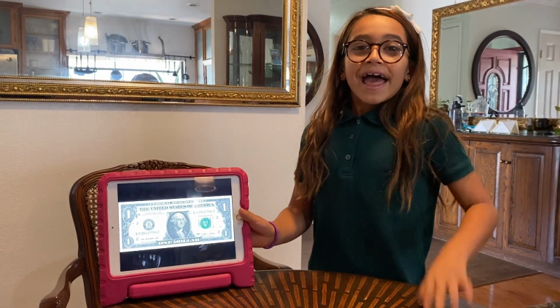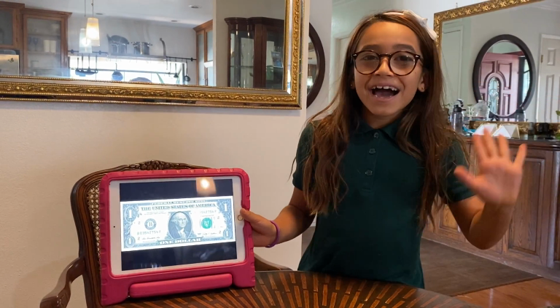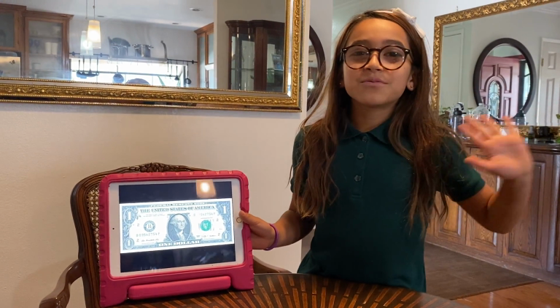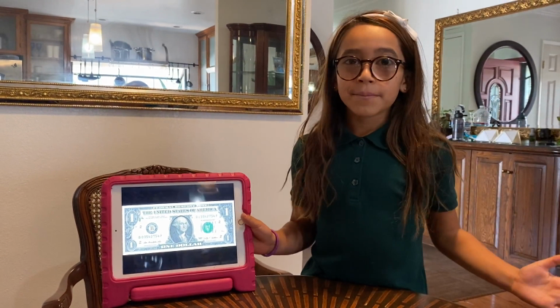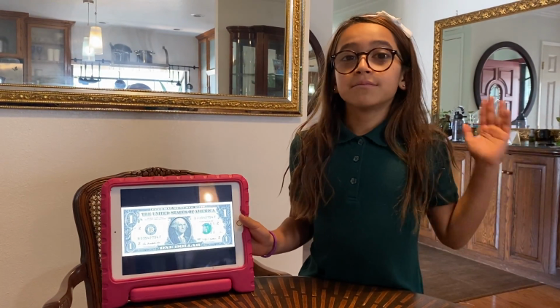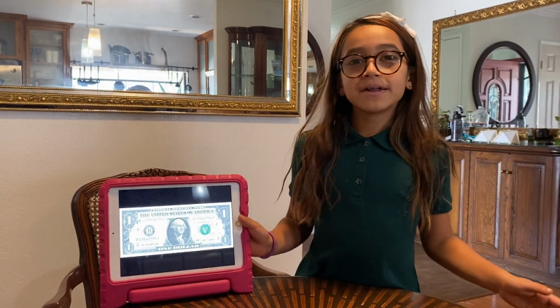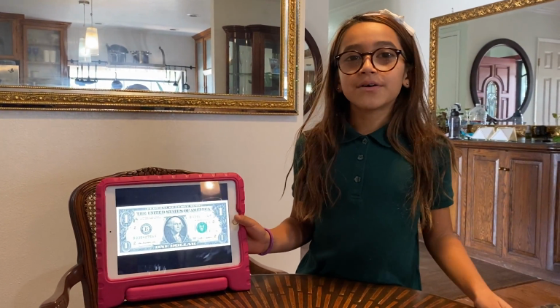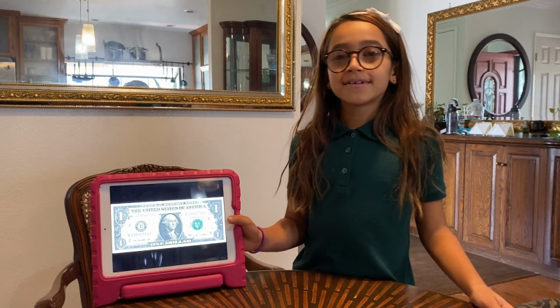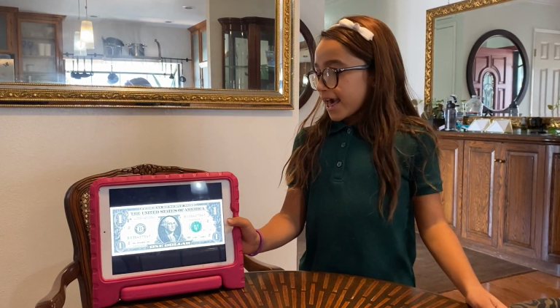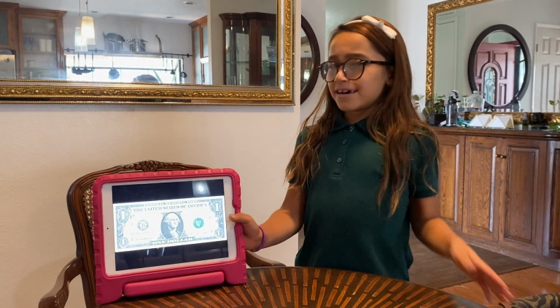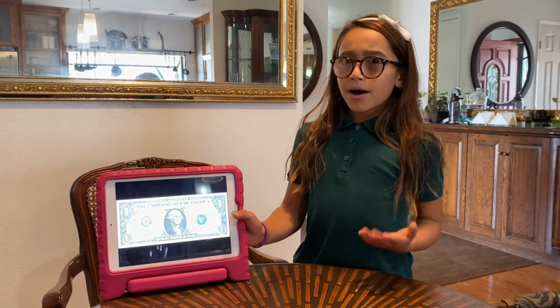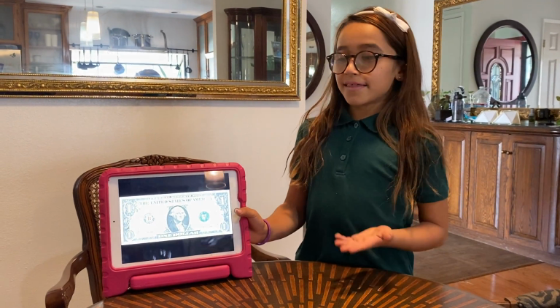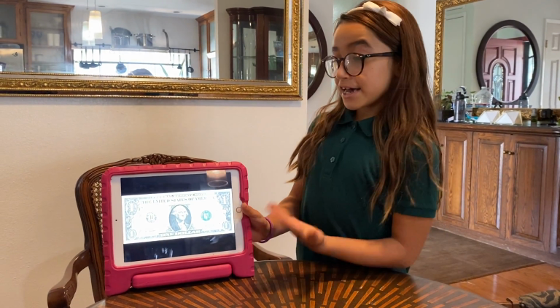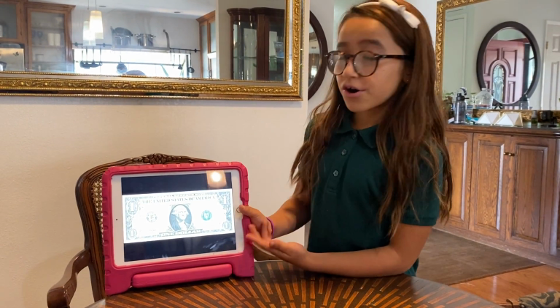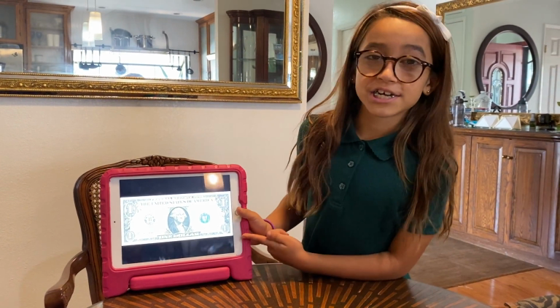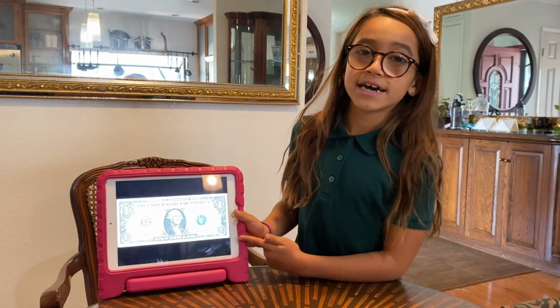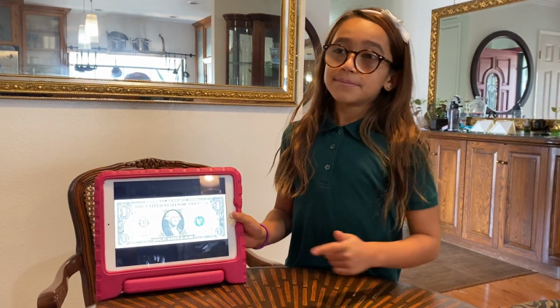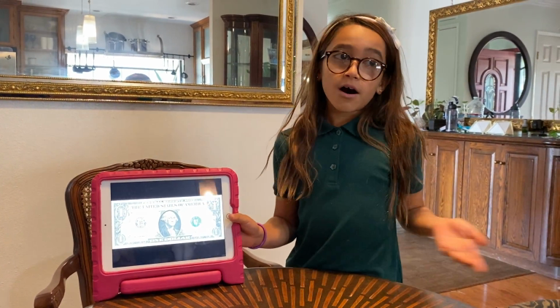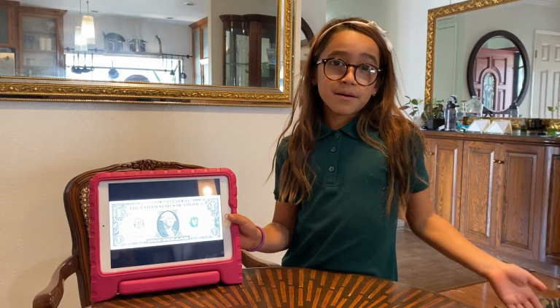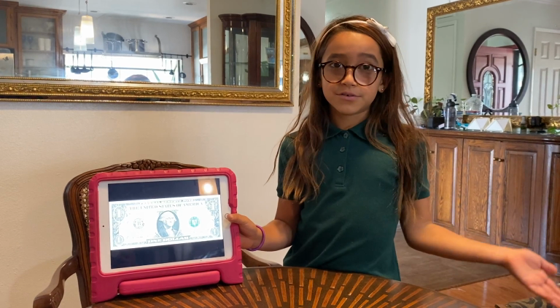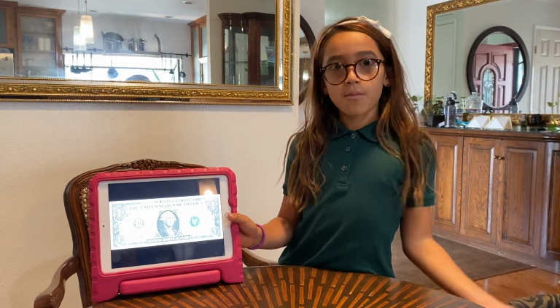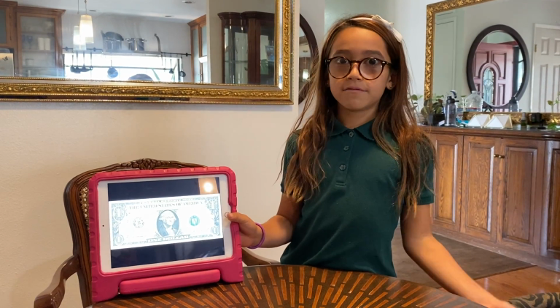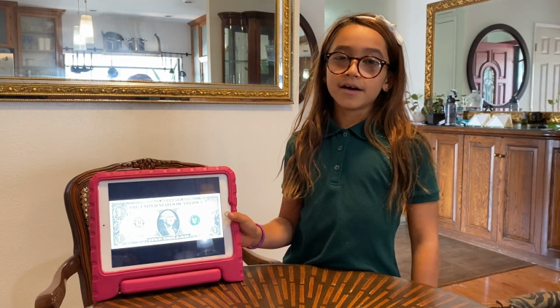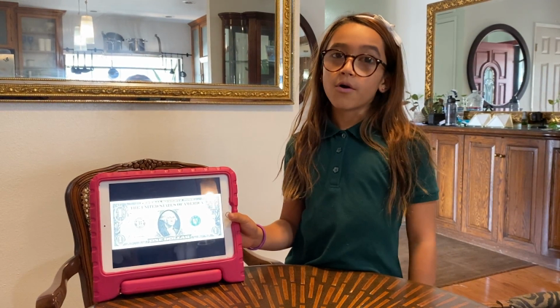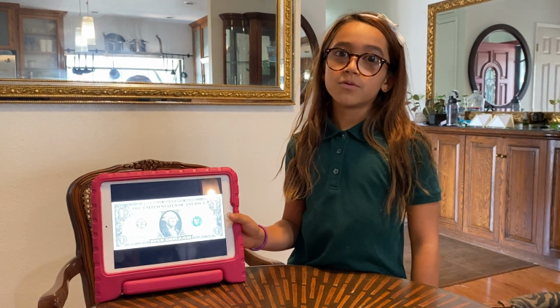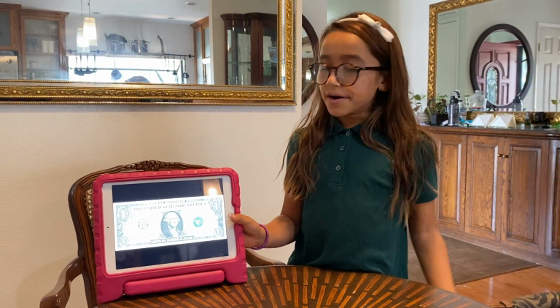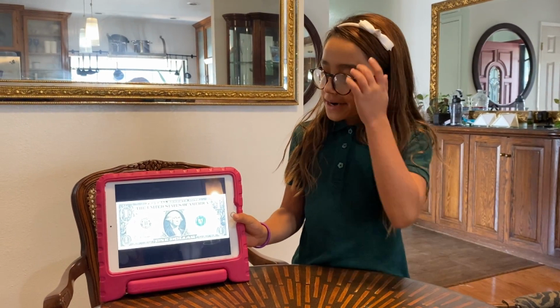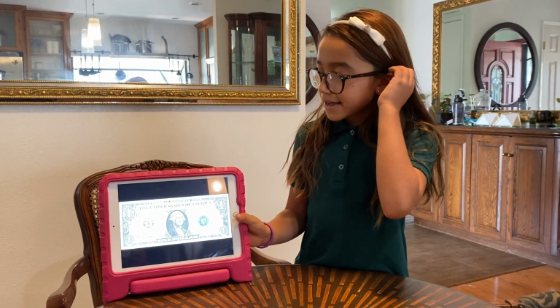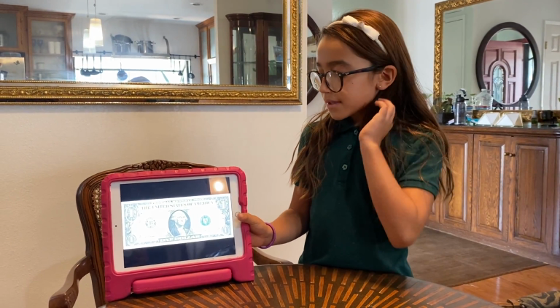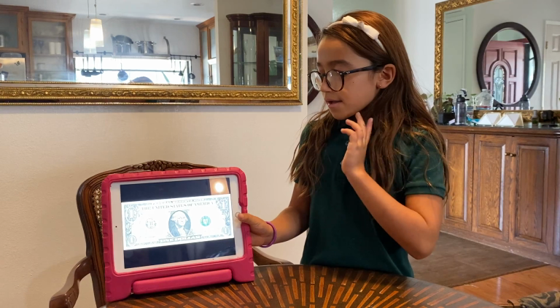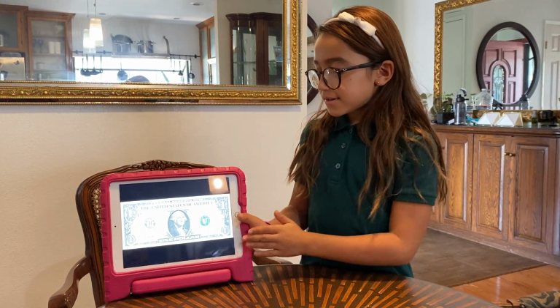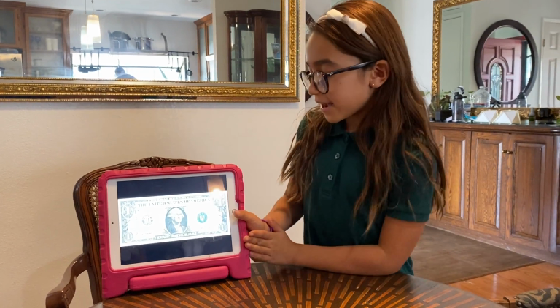Hey guys, welcome back! I'm so happy to see you guys. My mom said that I can show her a magic trick, but obviously I'm gonna do homework after because we're homeschool, and she said that I can teach her a magic trick.